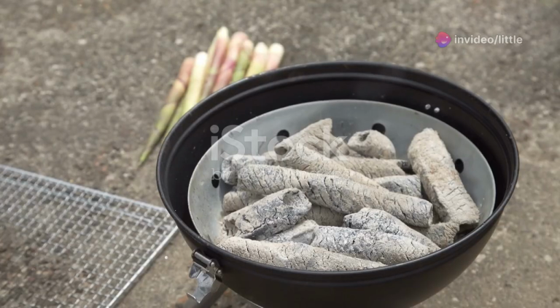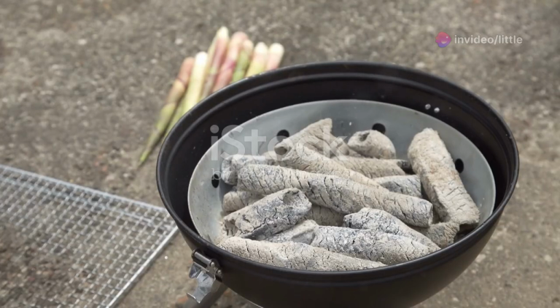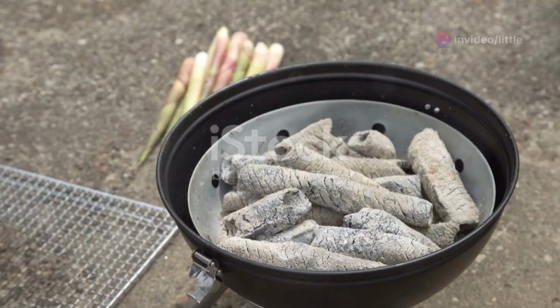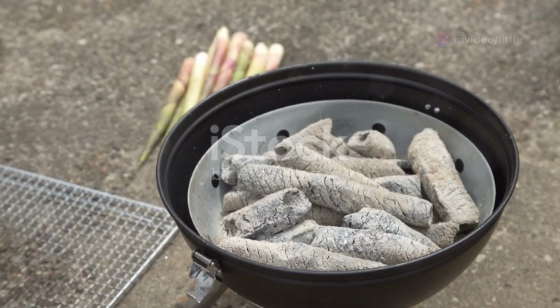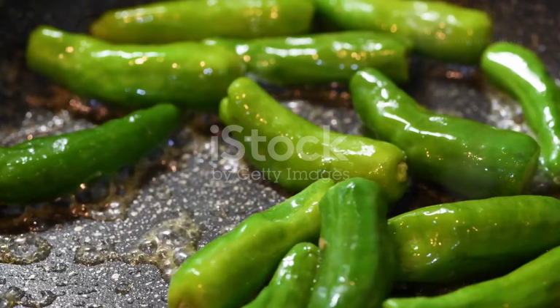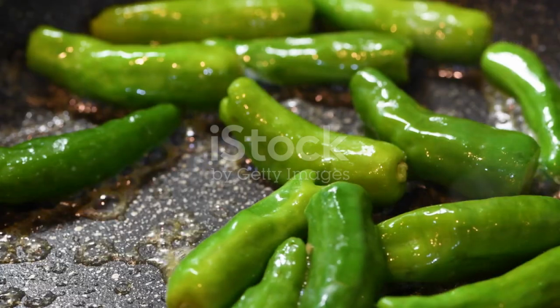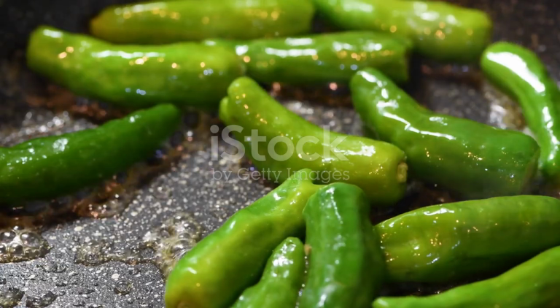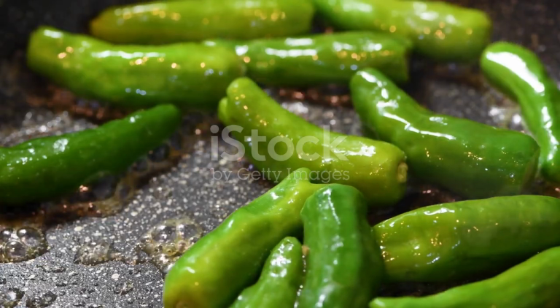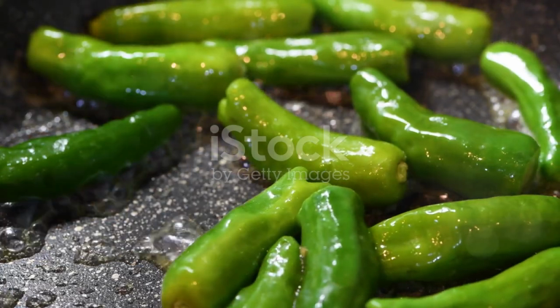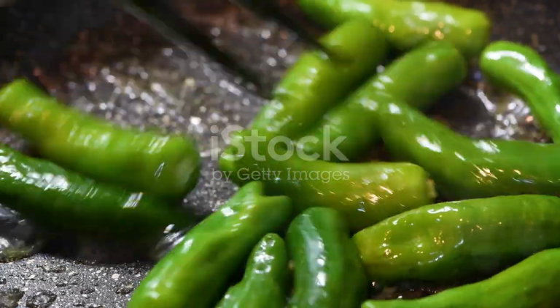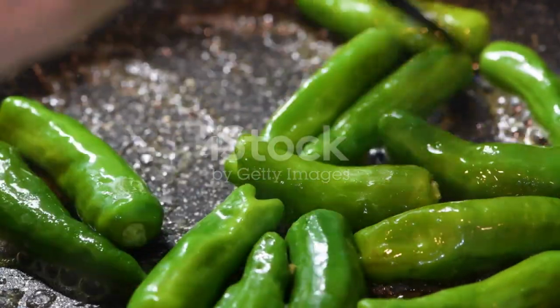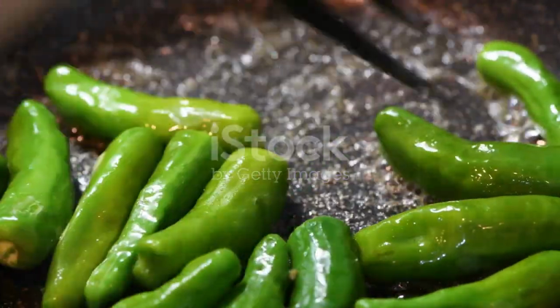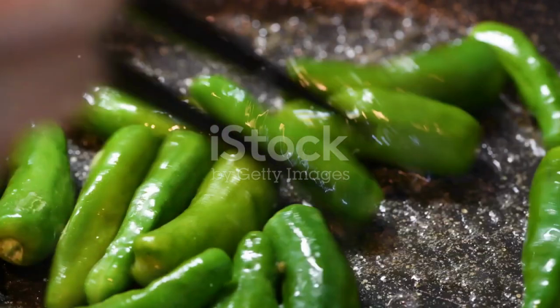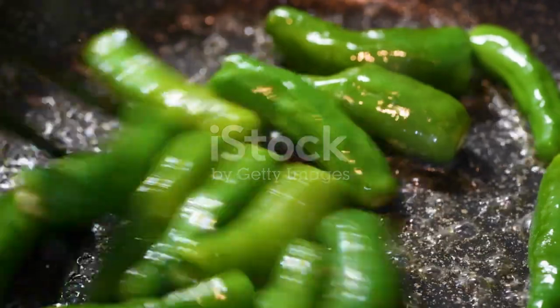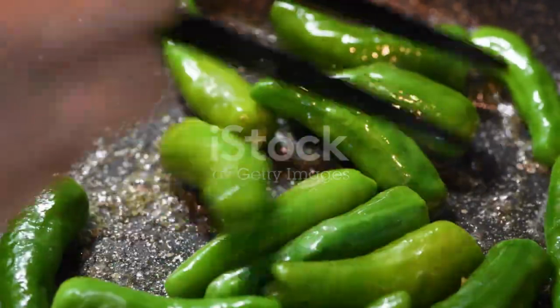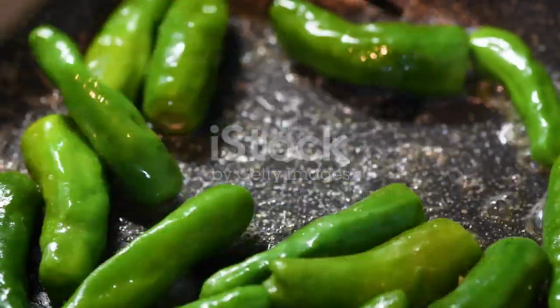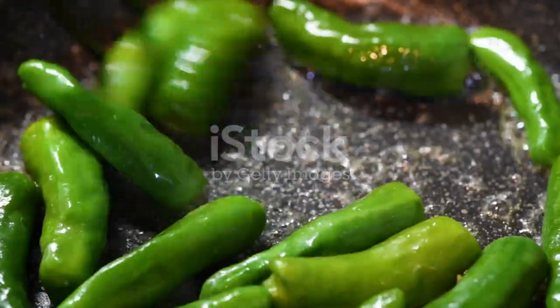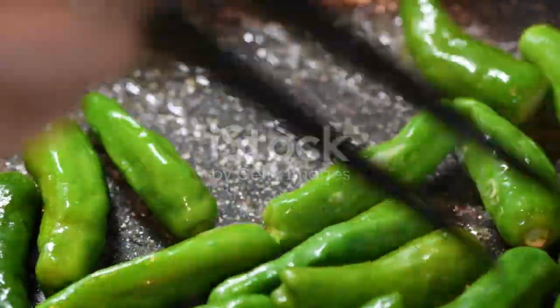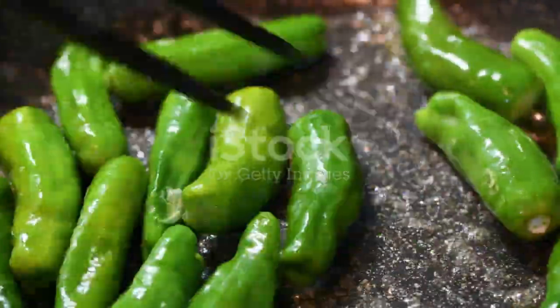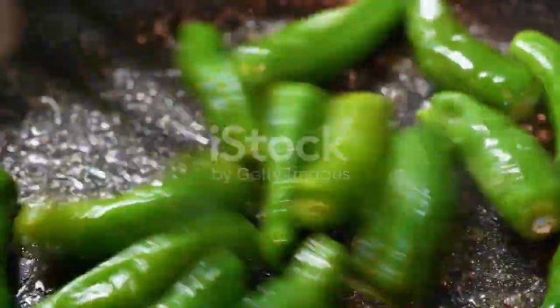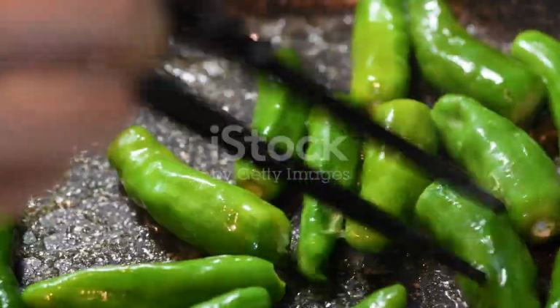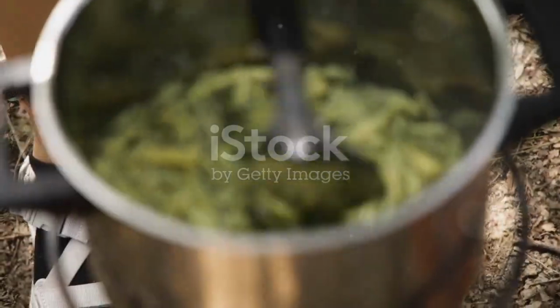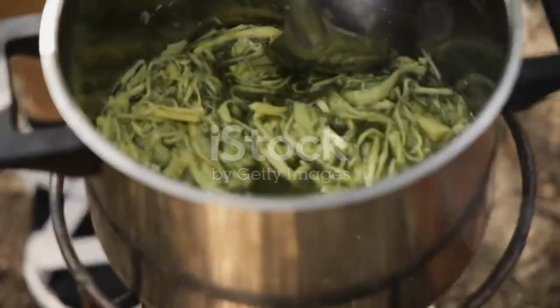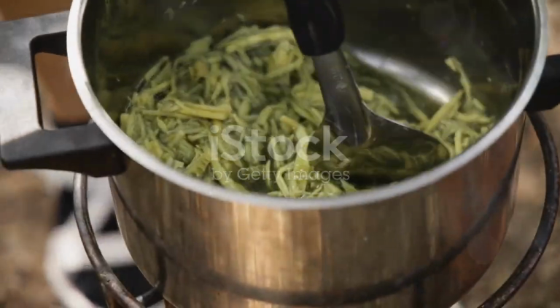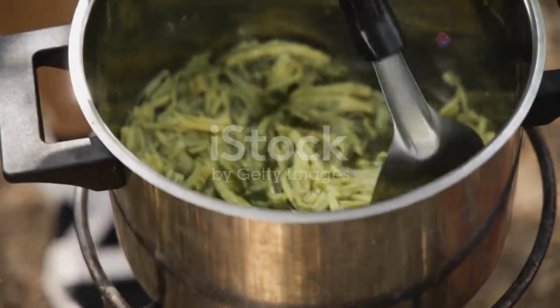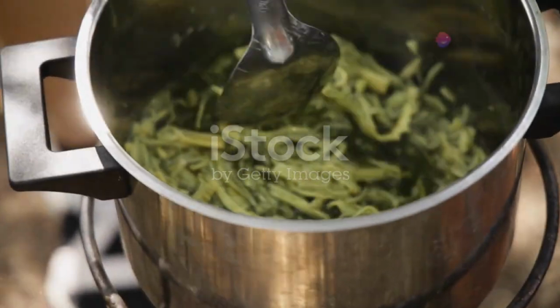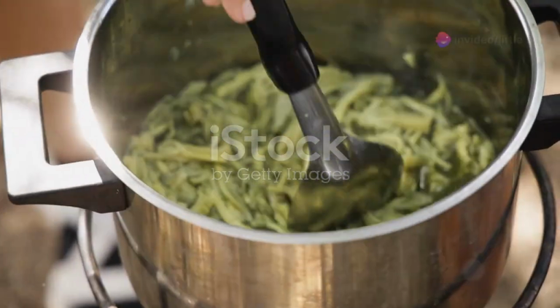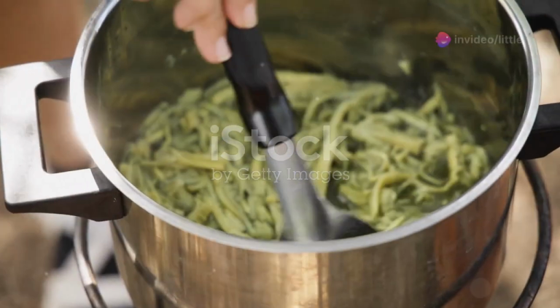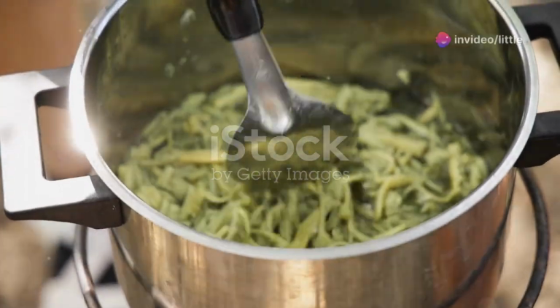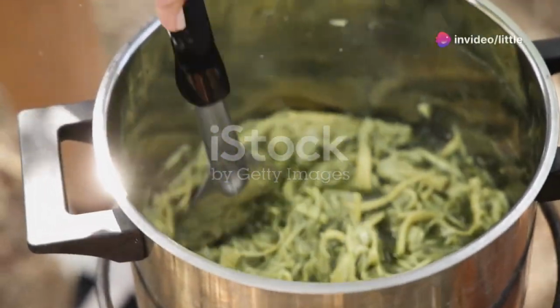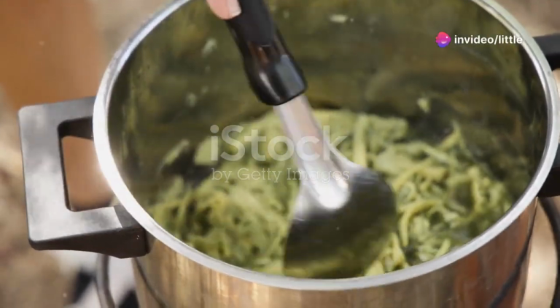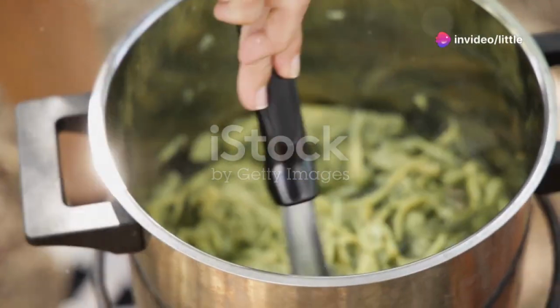Want to take it up a notch? Try stir-frying the shoots with garlic, soy sauce, and a splash of sesame oil. The result is a tasty, crunchy addition to any meal.